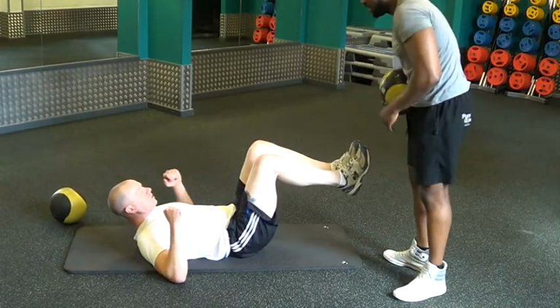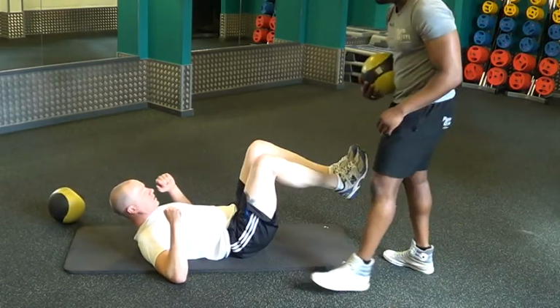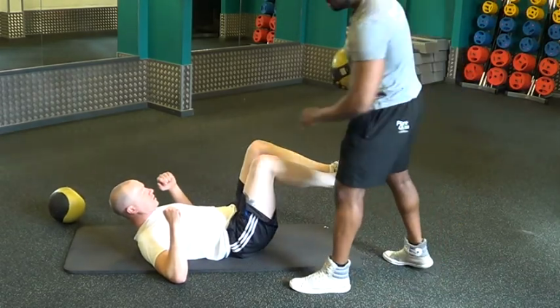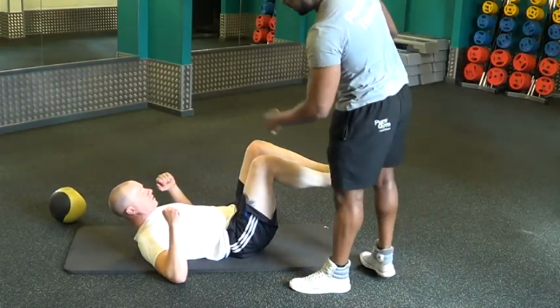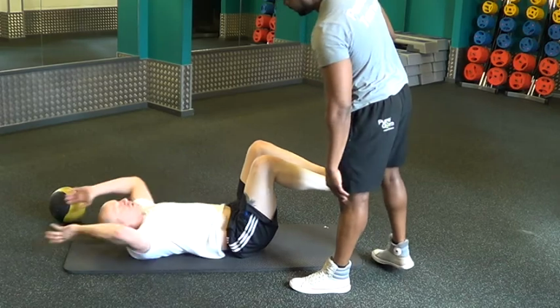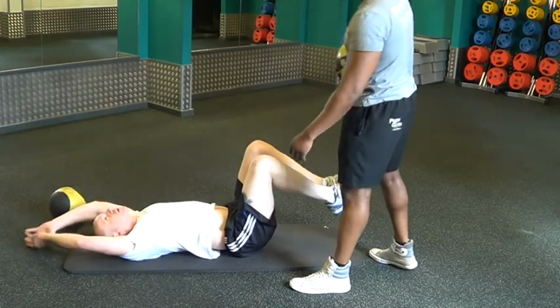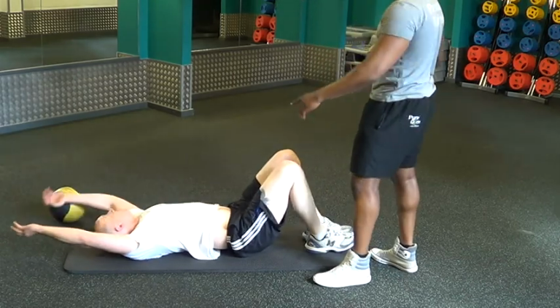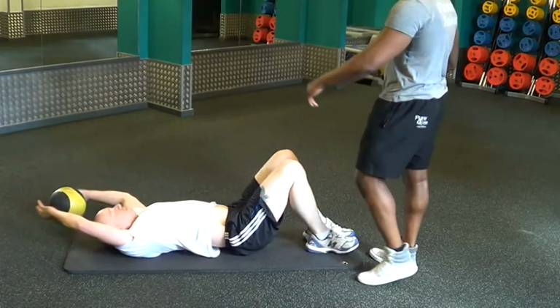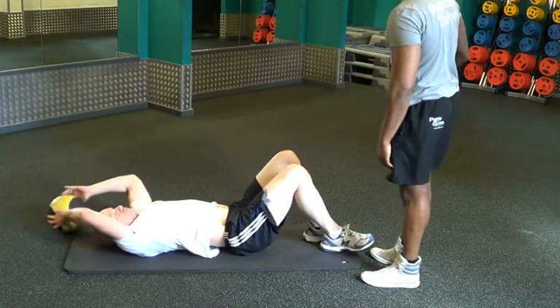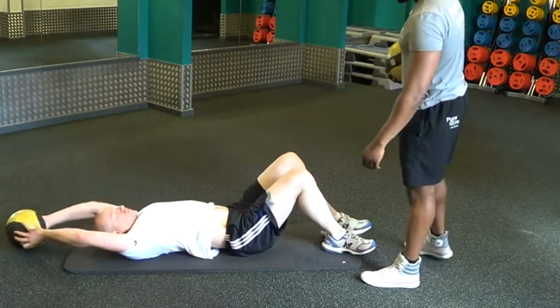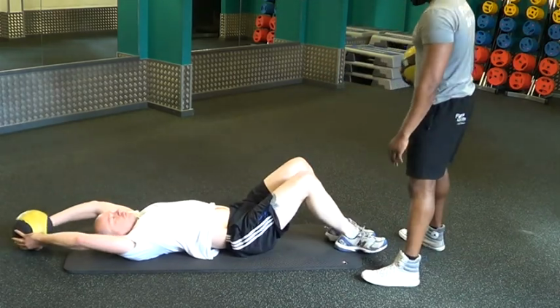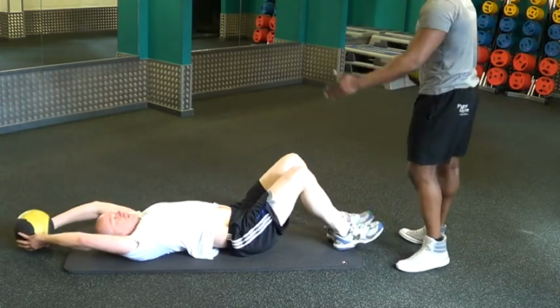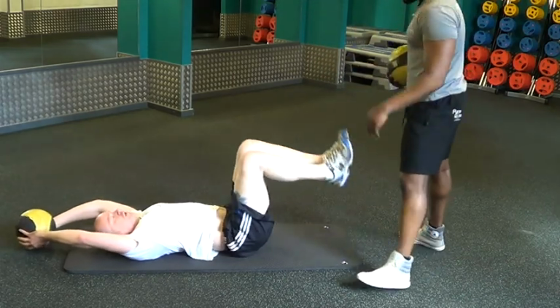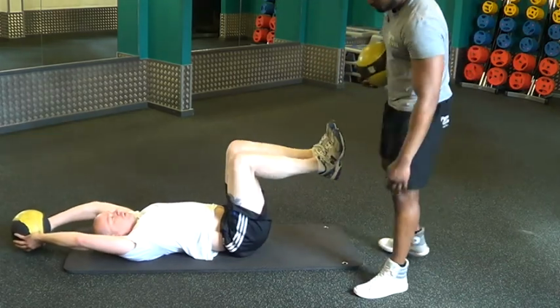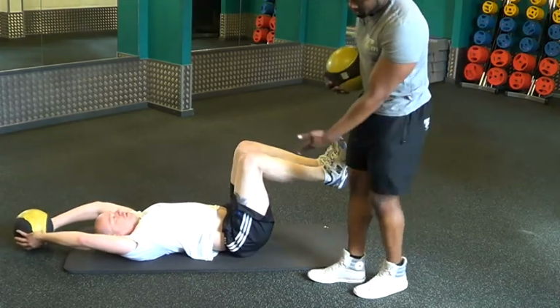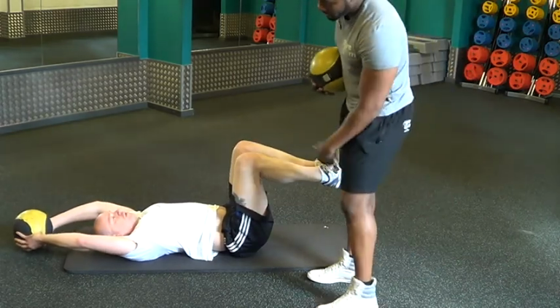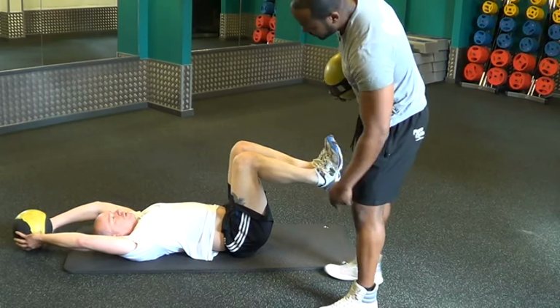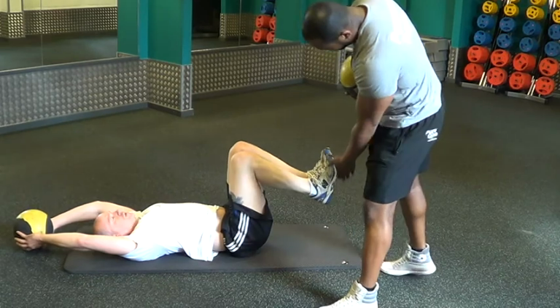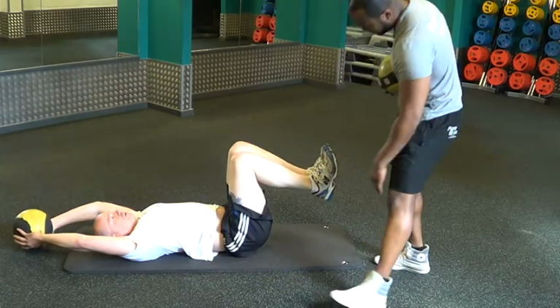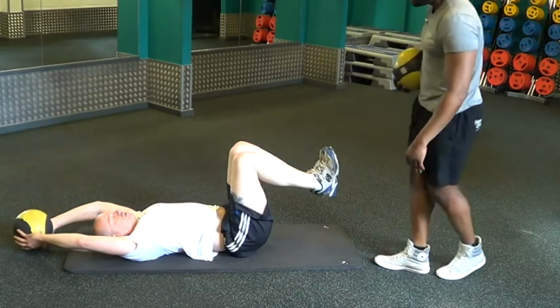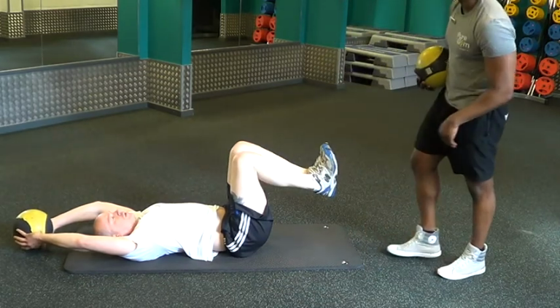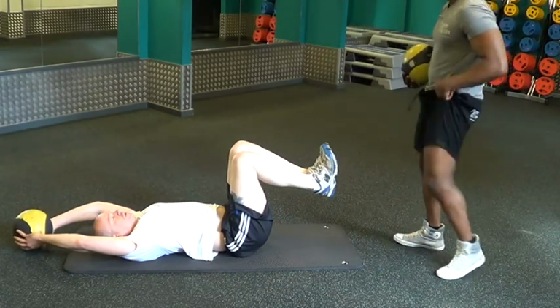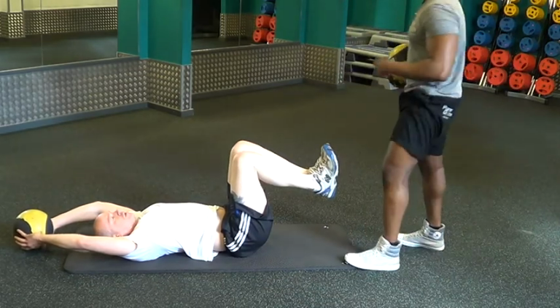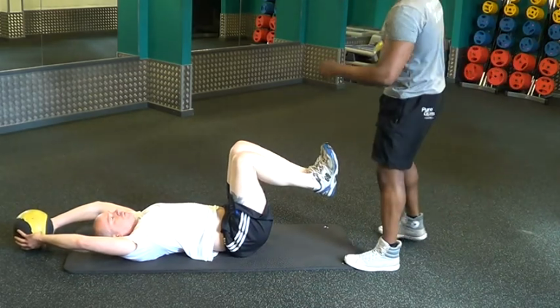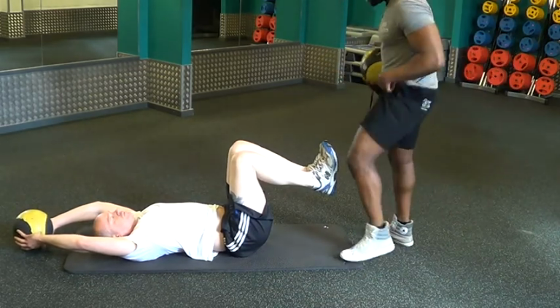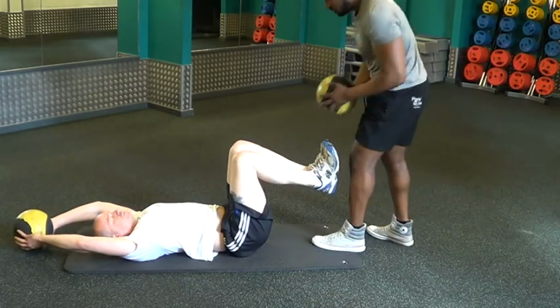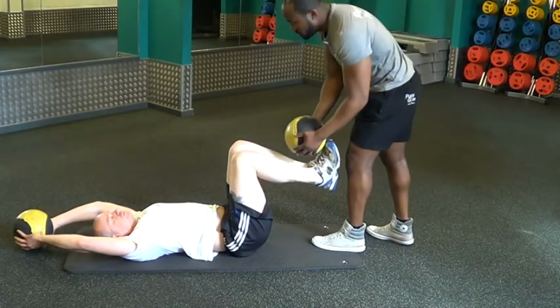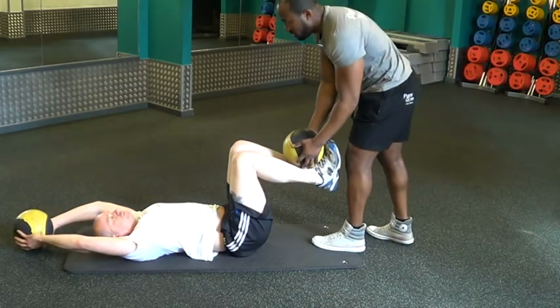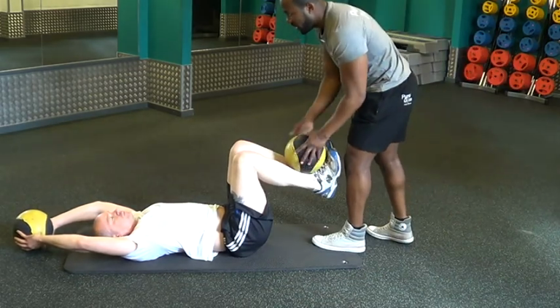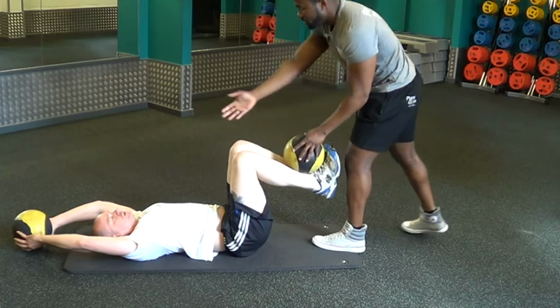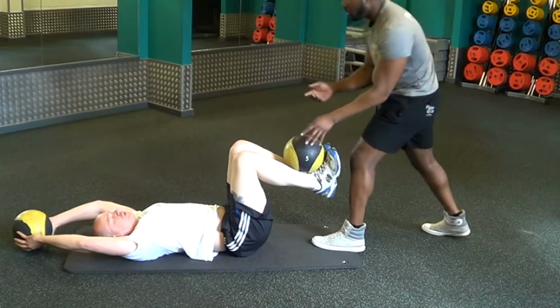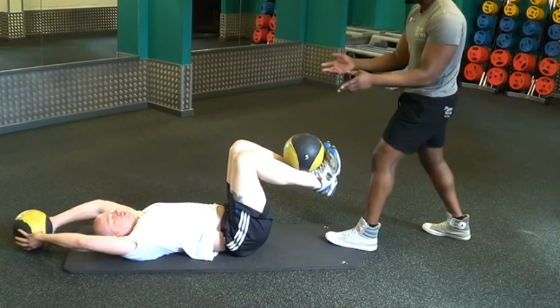Ready? We're just going to lay down. We're going to go around this ball. We're going to be up at the core, about 90 degrees. Toes flex. So I'm just going to throw the ball to me. You're just going to head up, slide down the floor.